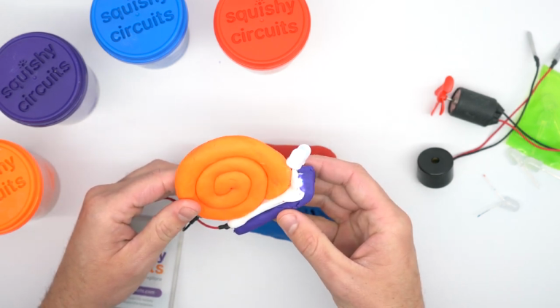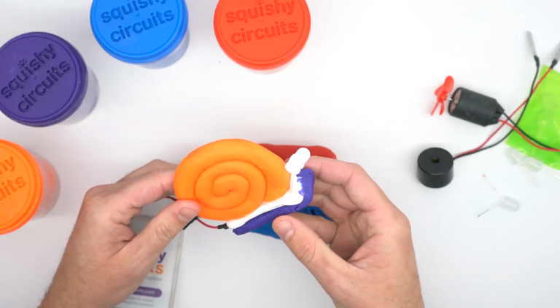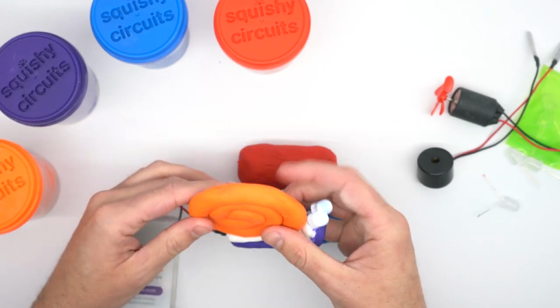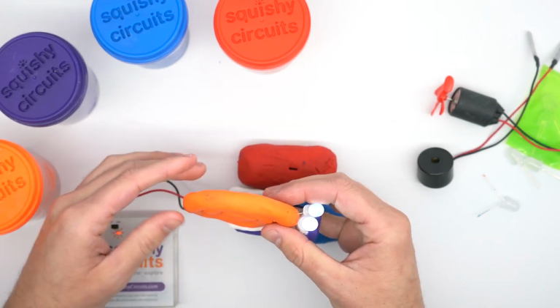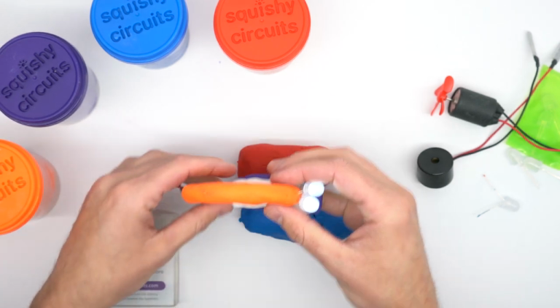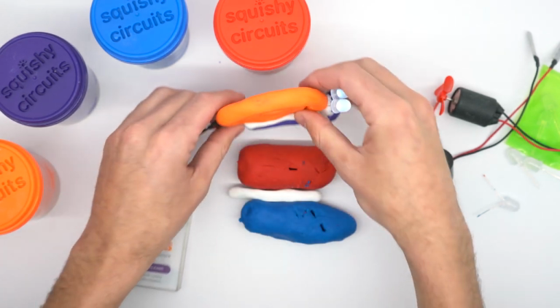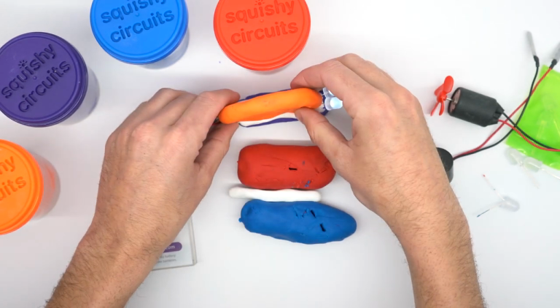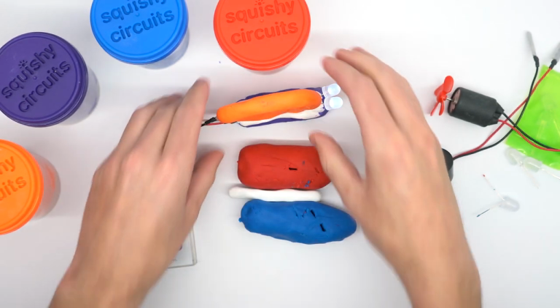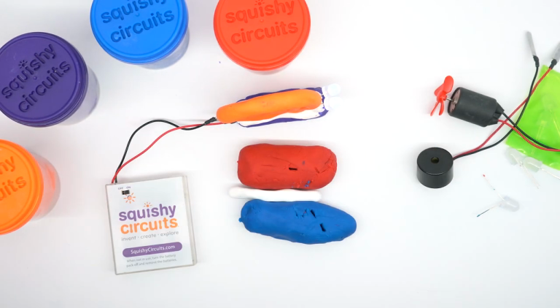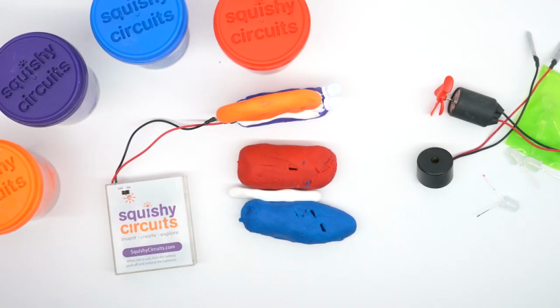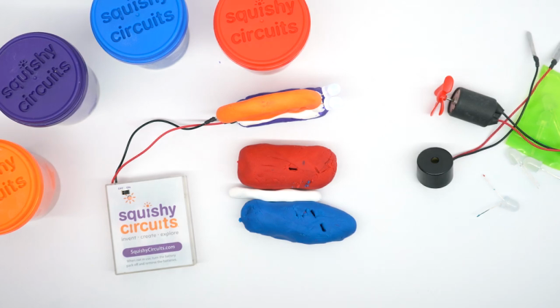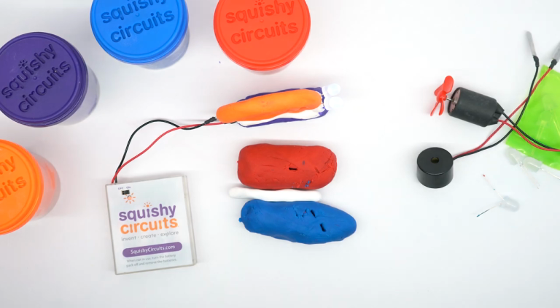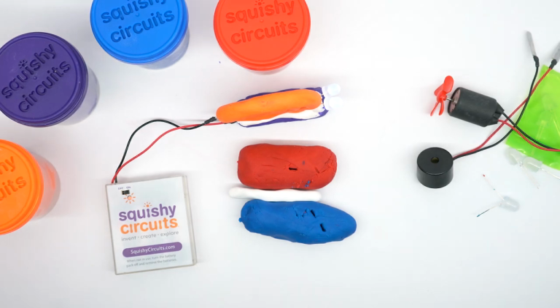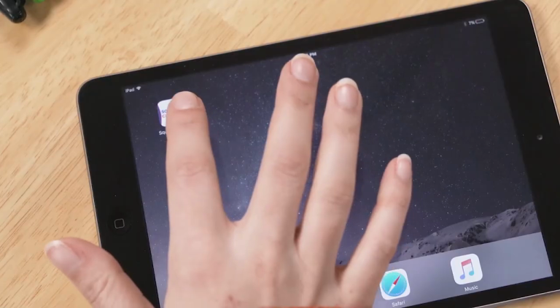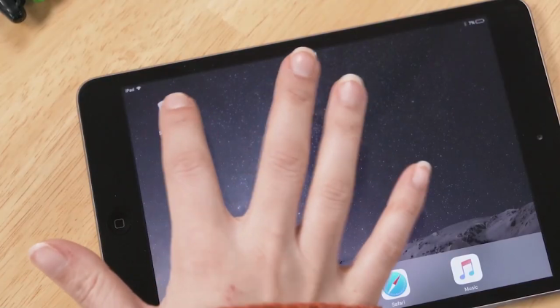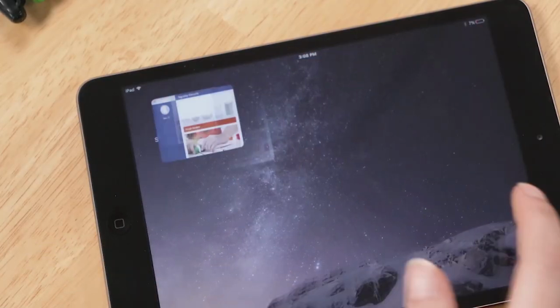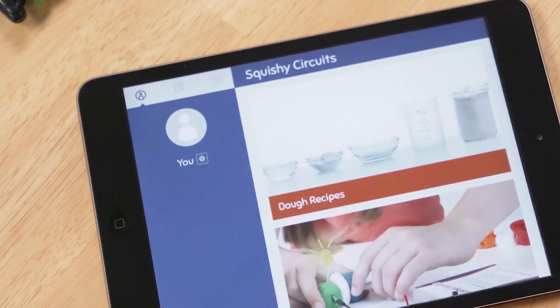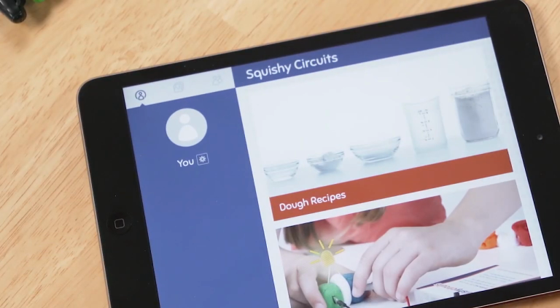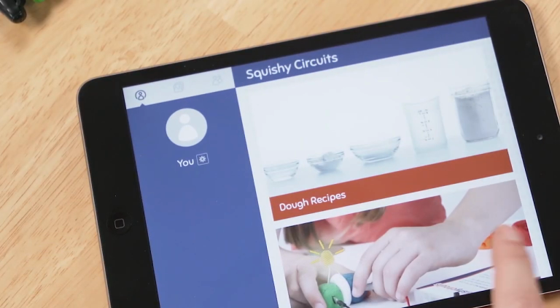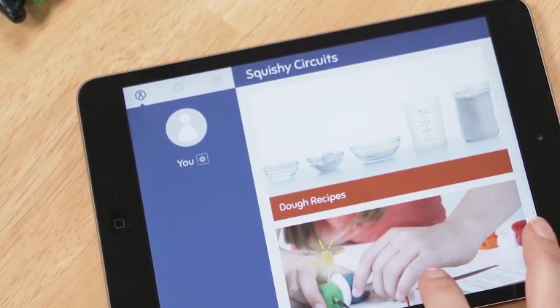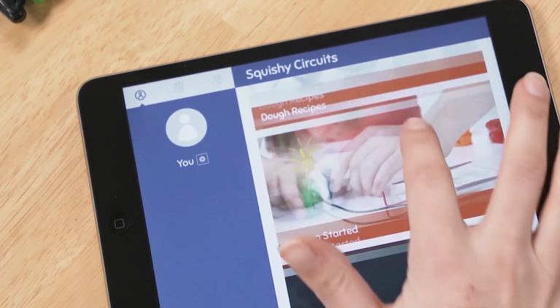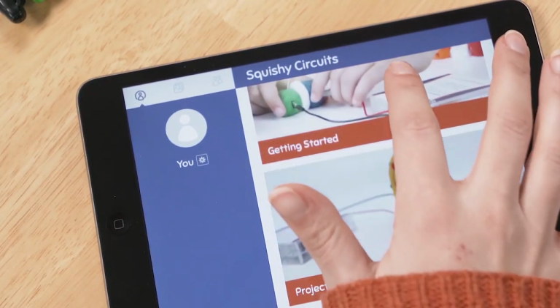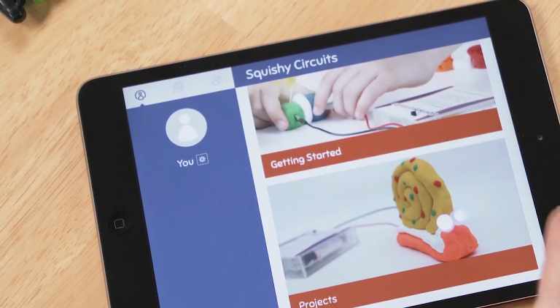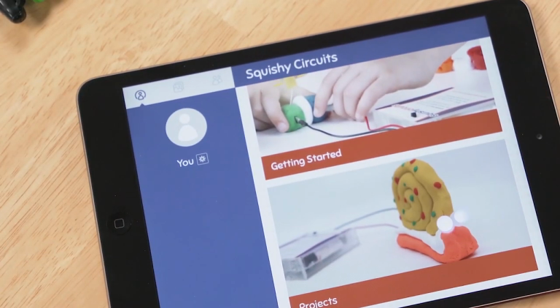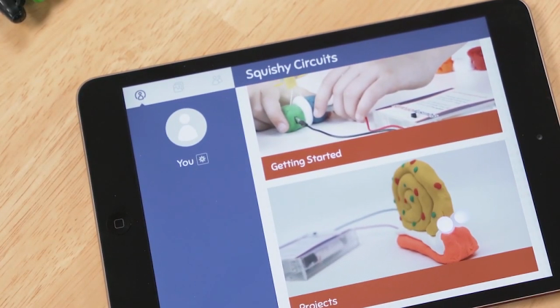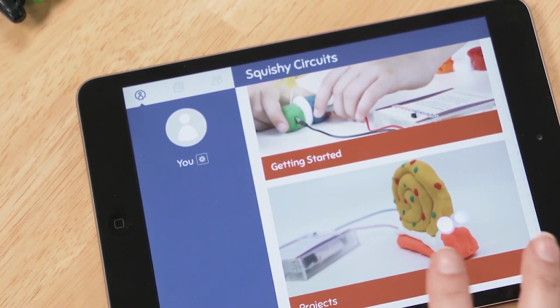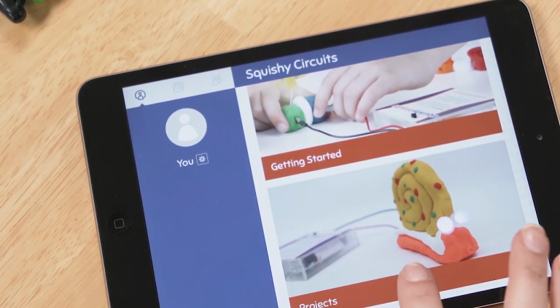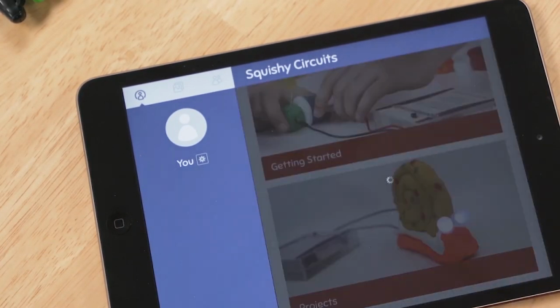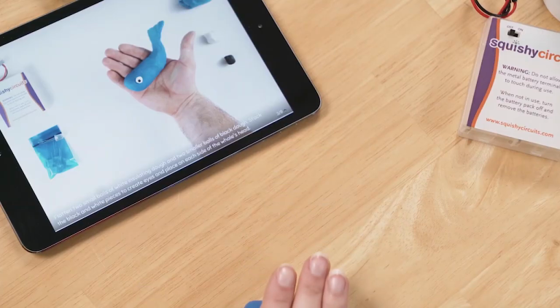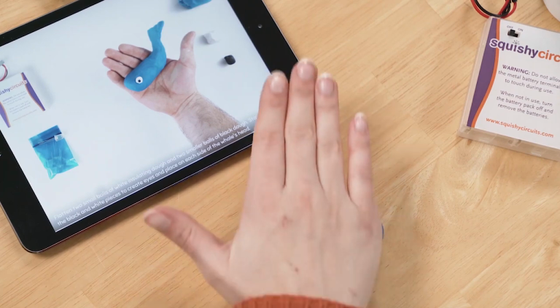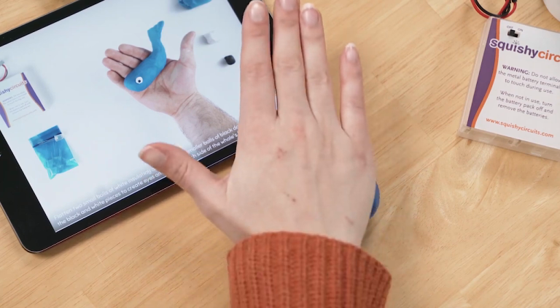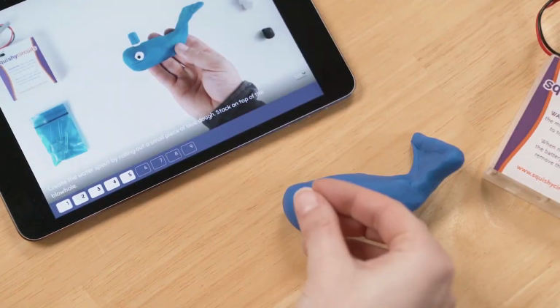And those are the basics of squishy circuits. What will you create? Check out our apps or our project guides online for suggestions, or create your own.